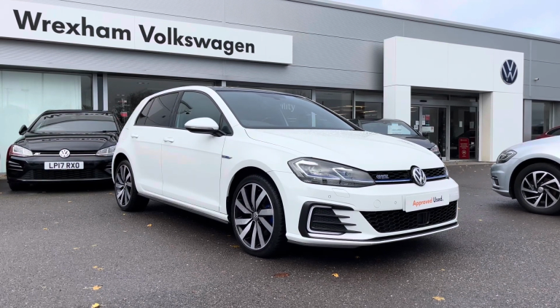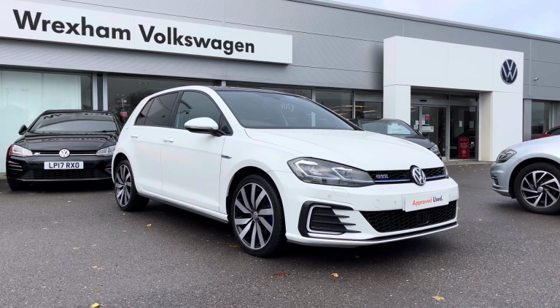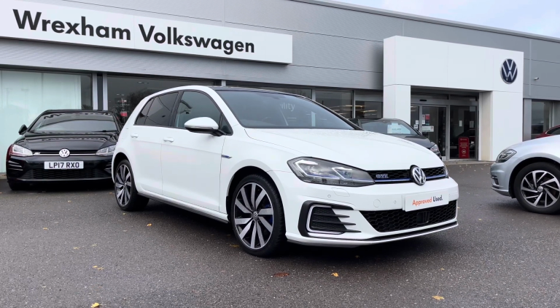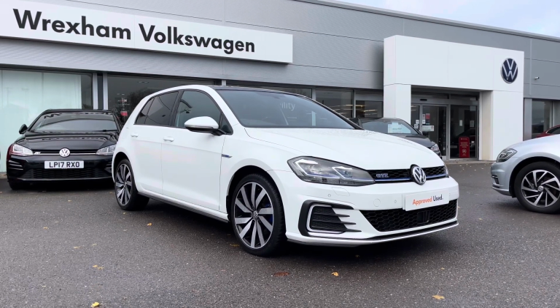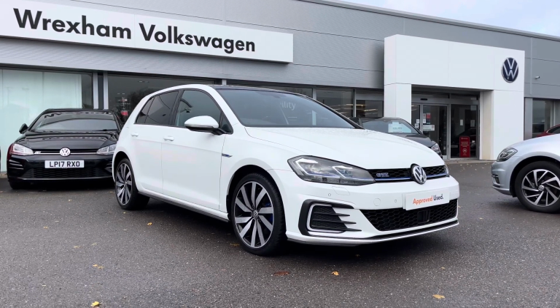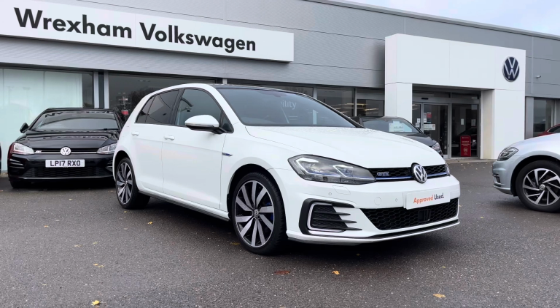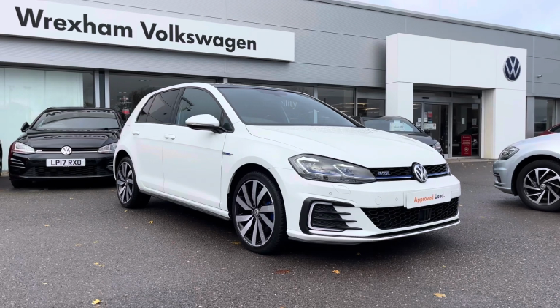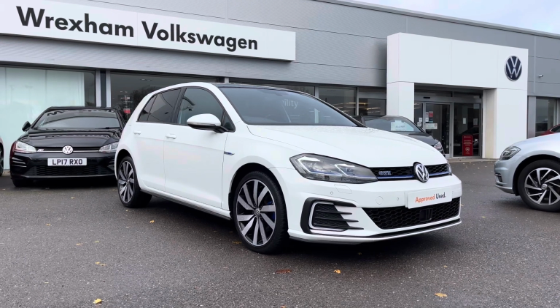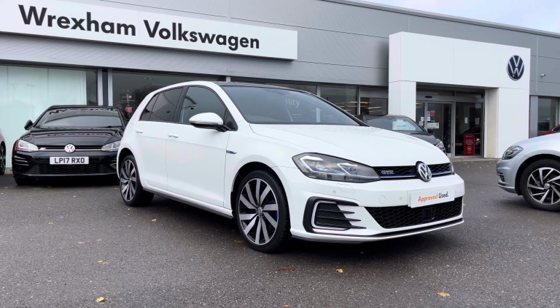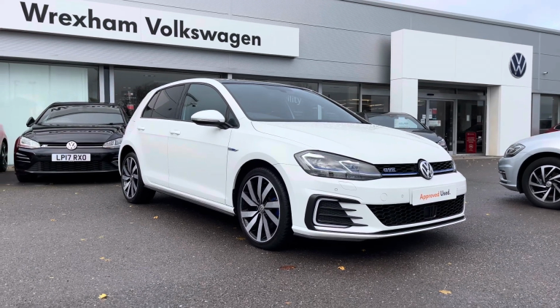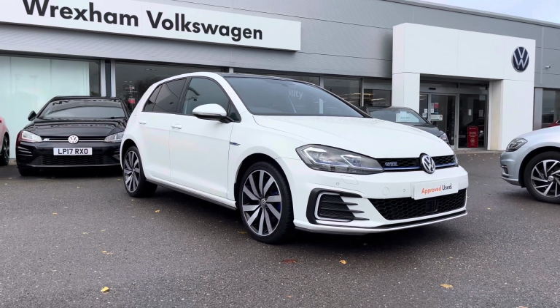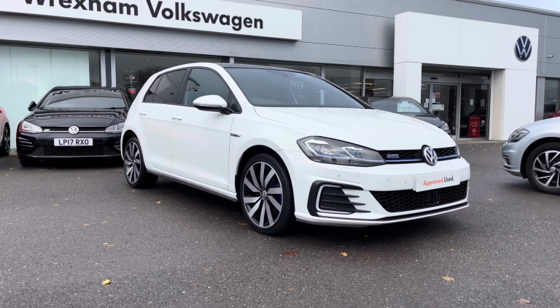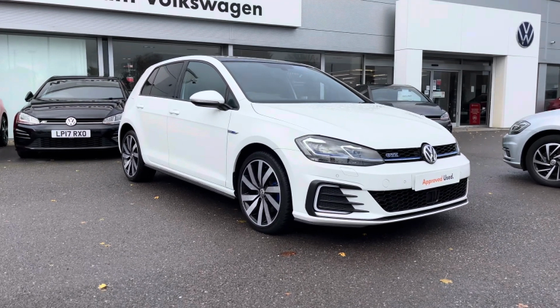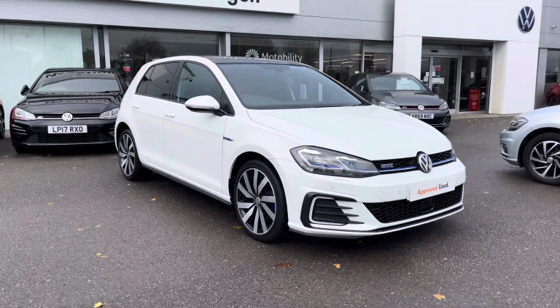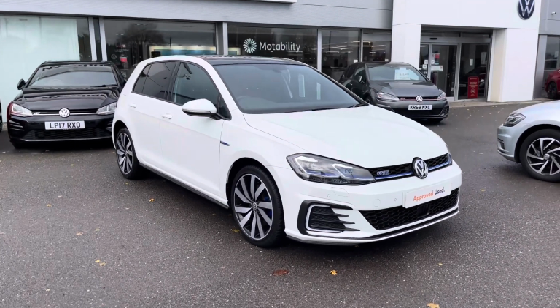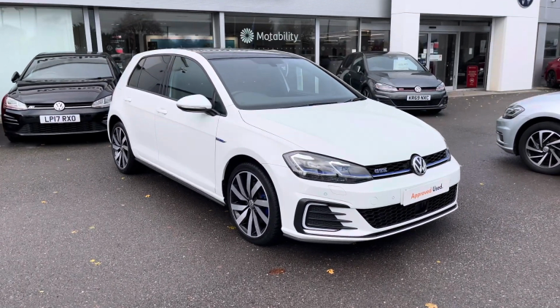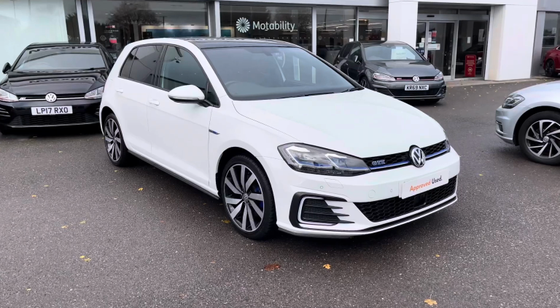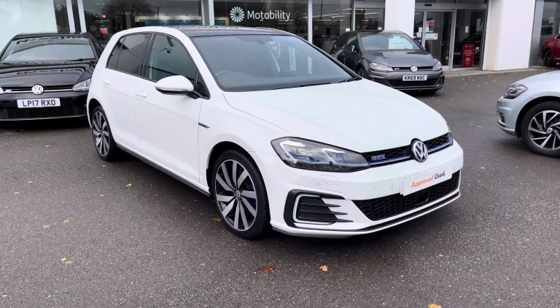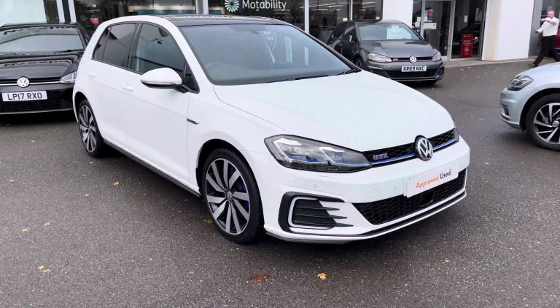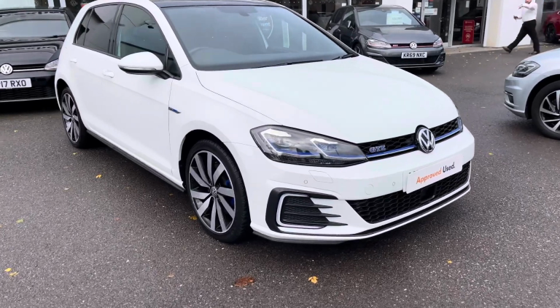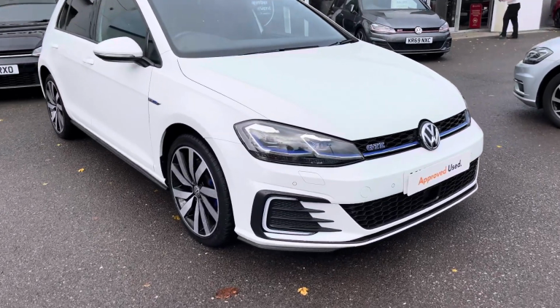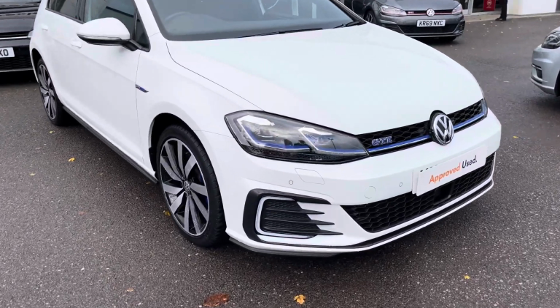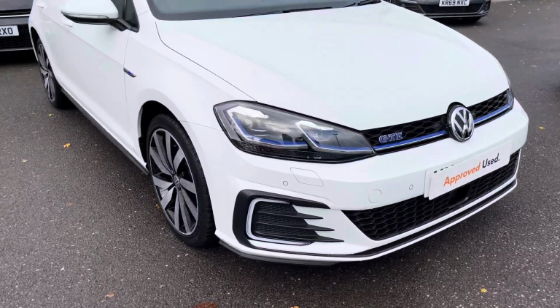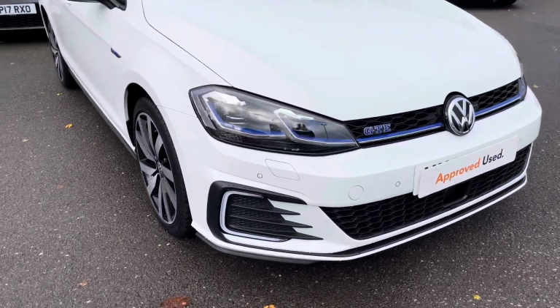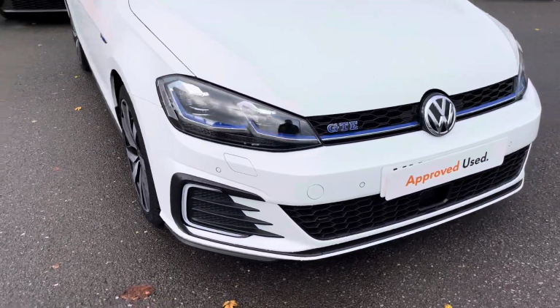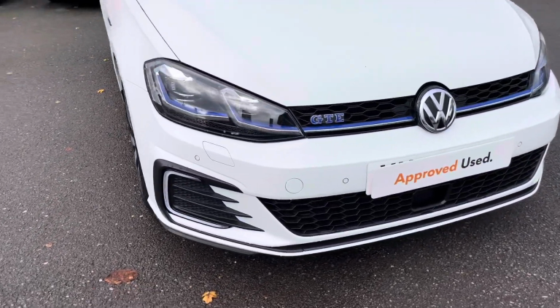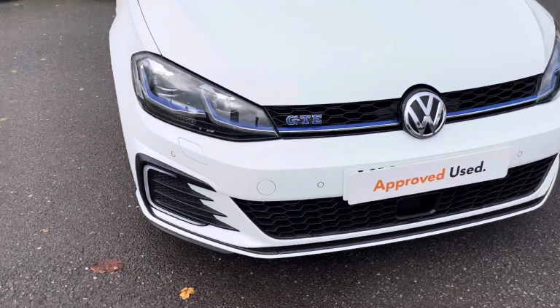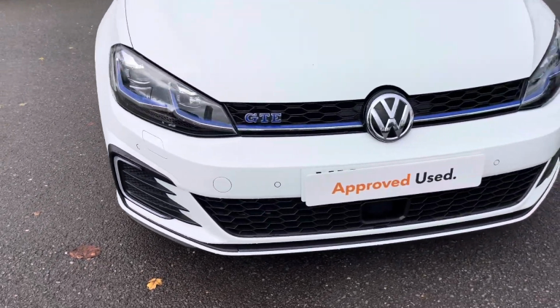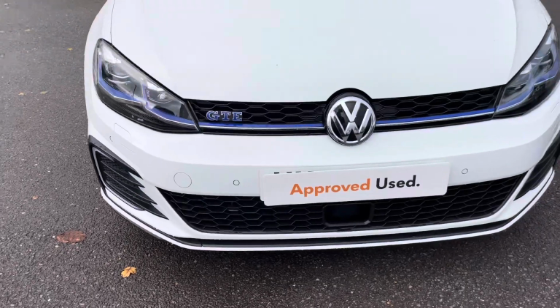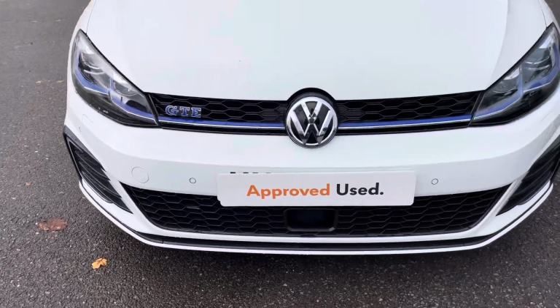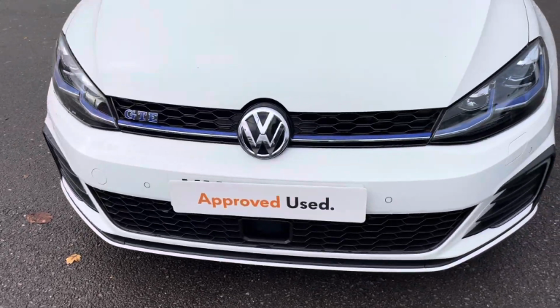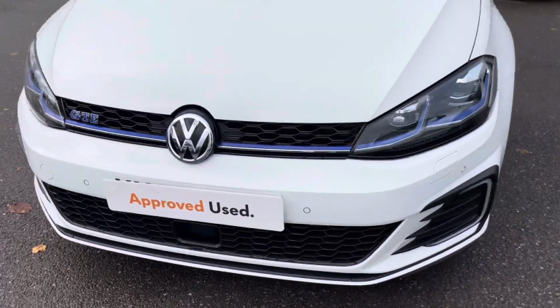This model is a 1.4 litre petrol hybrid automatic finished in a pure white paint. It does come with a 2 year Volkswagen warranty as well as 2 years roadside assistance. If you'd like to find out more information then please give us a call on 01978 340 600.